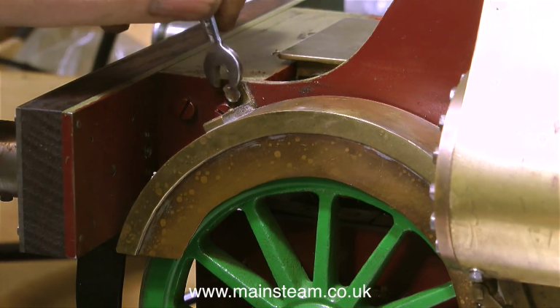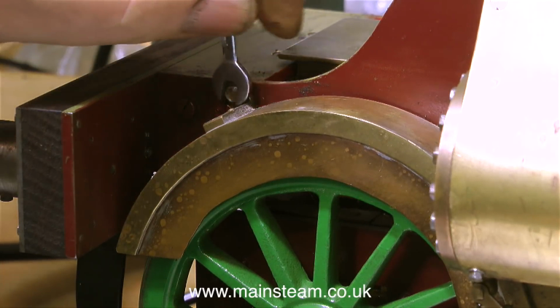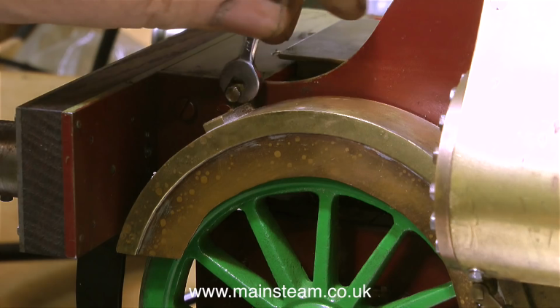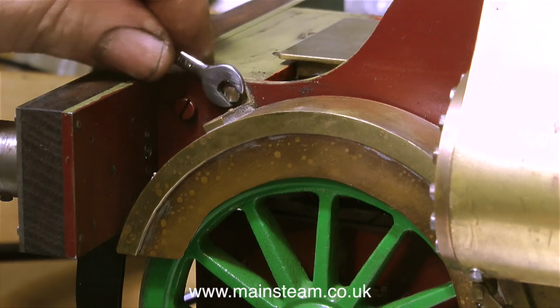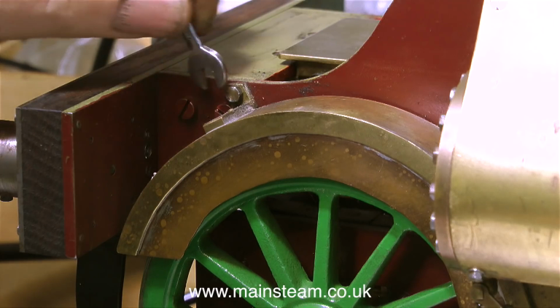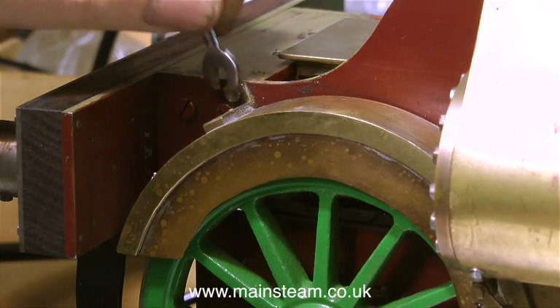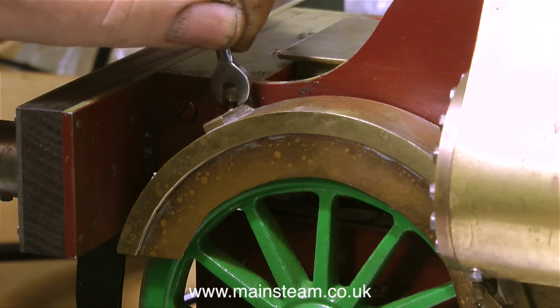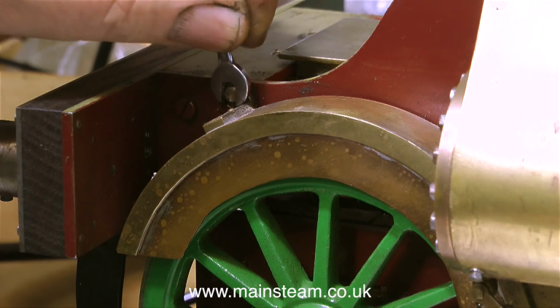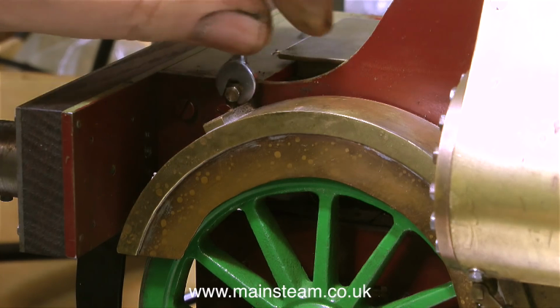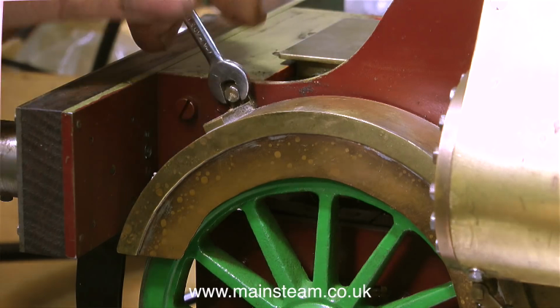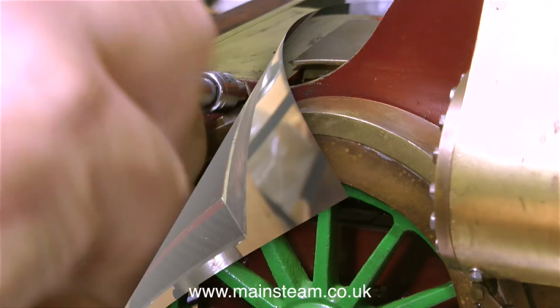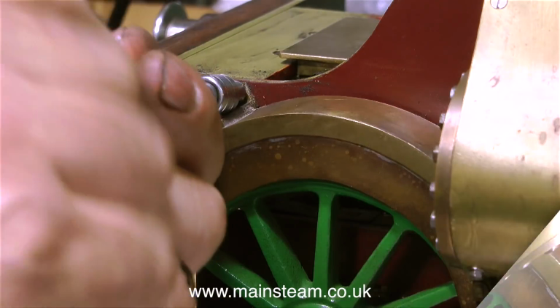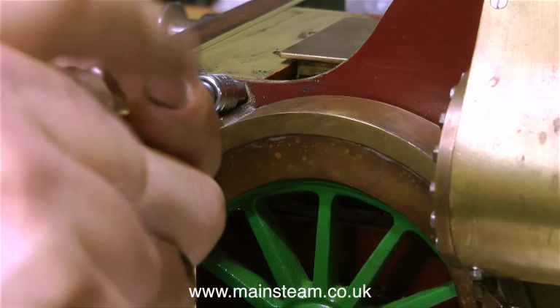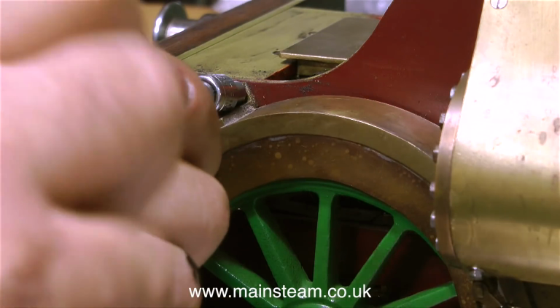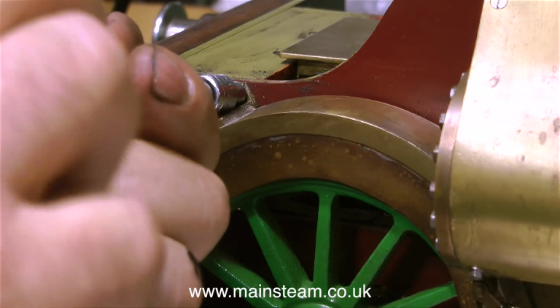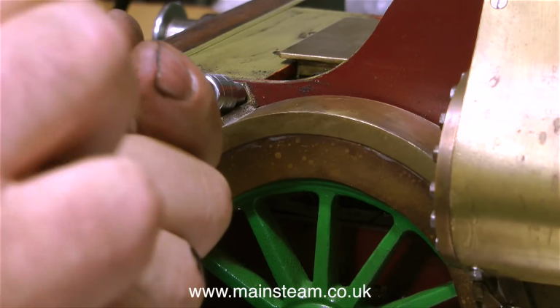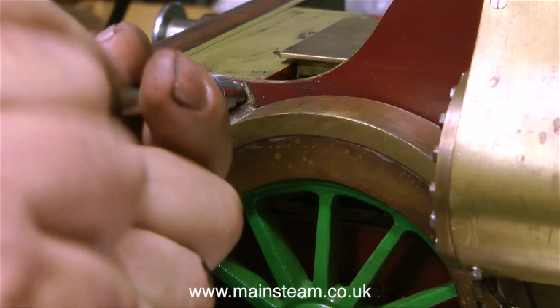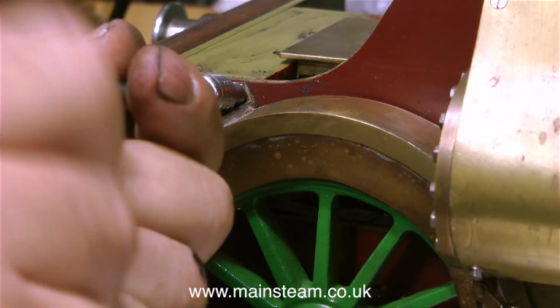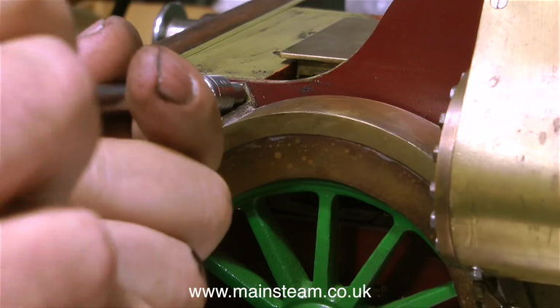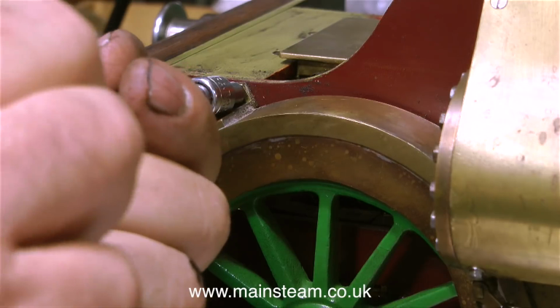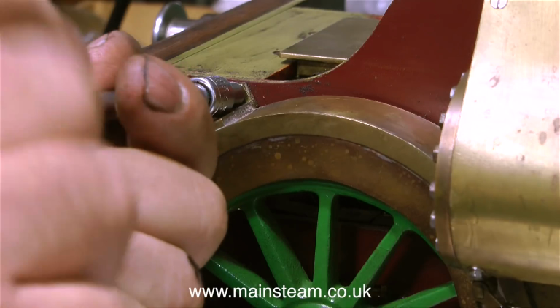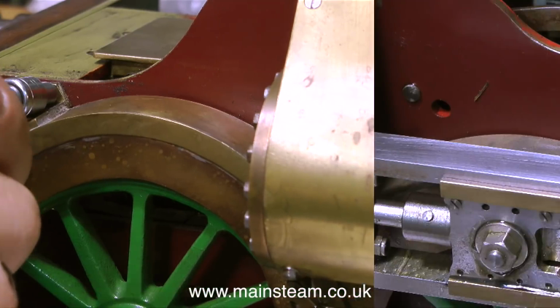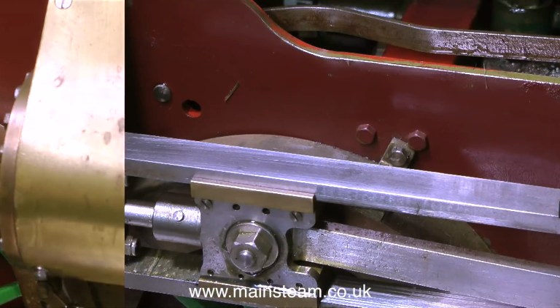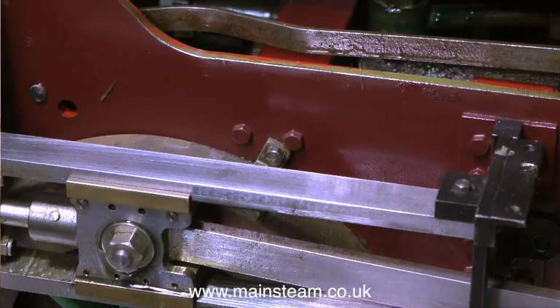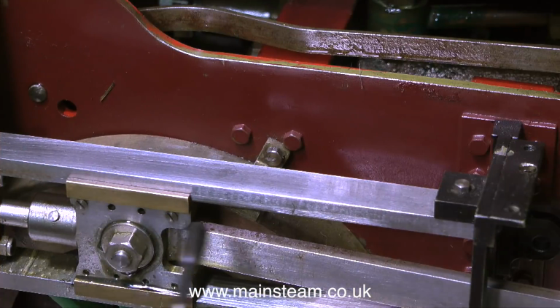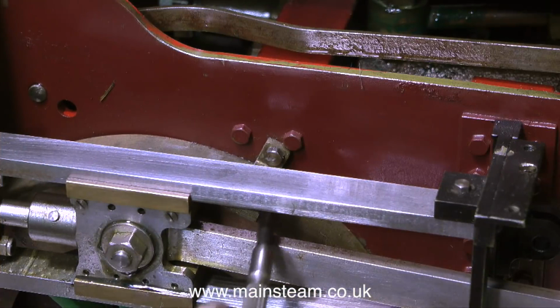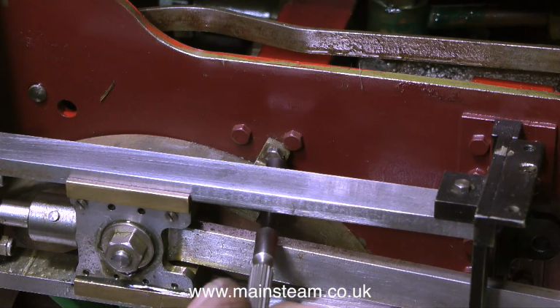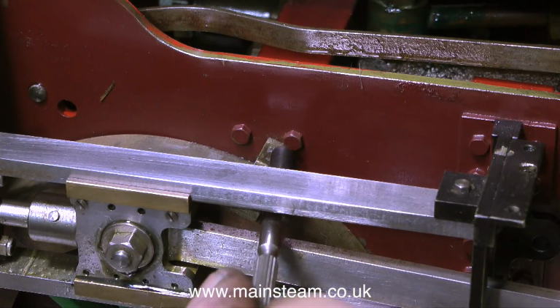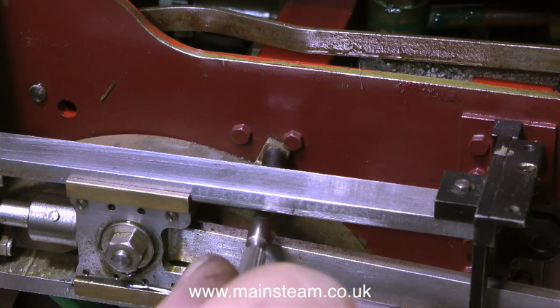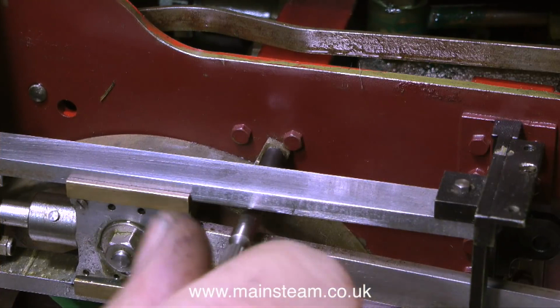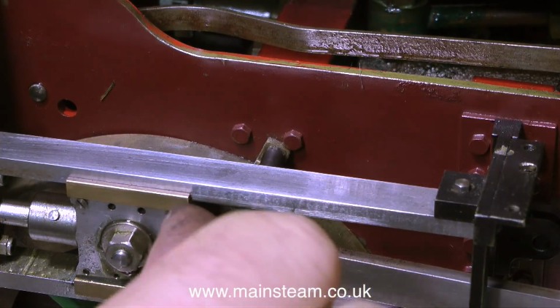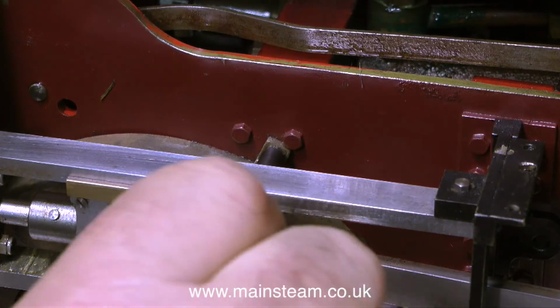I'm currently undoing two bolts that hold in position this very distinctive — we'll call it what you like — mud guard double splasher that fits over the front bogey wheels.